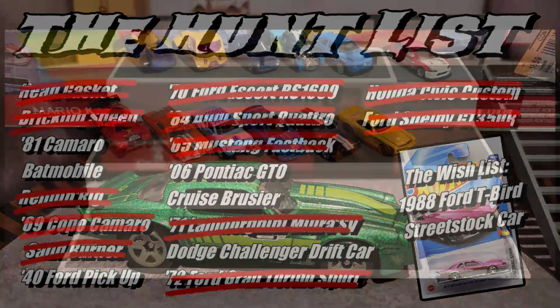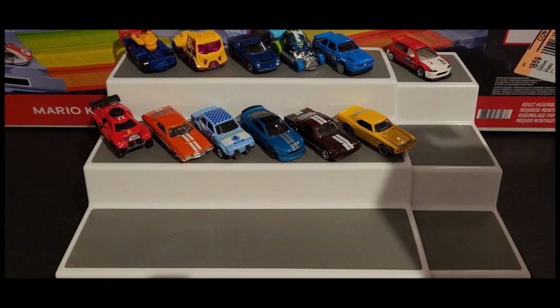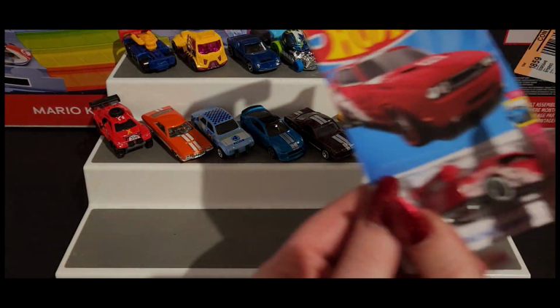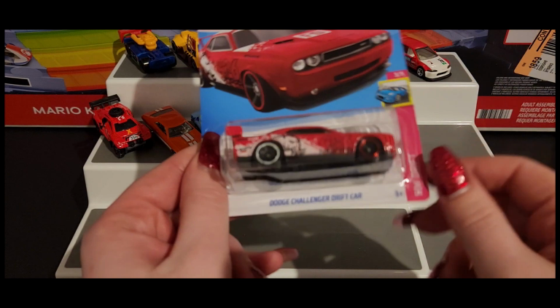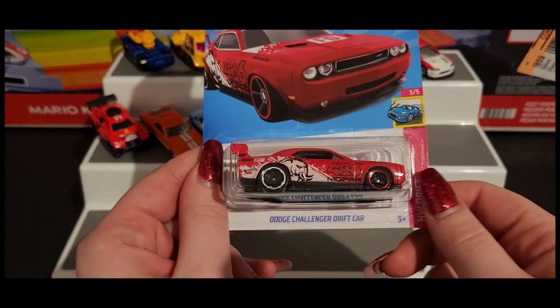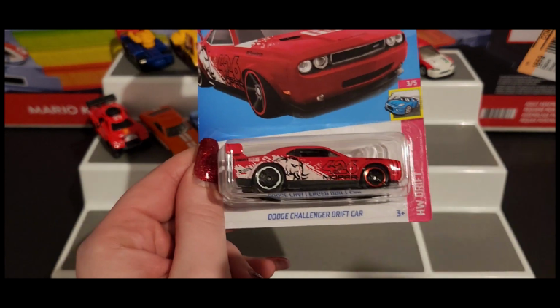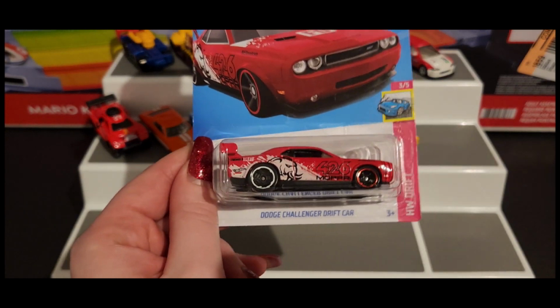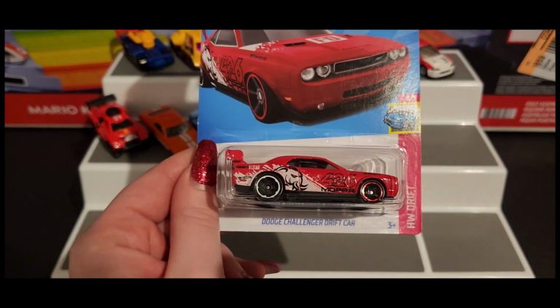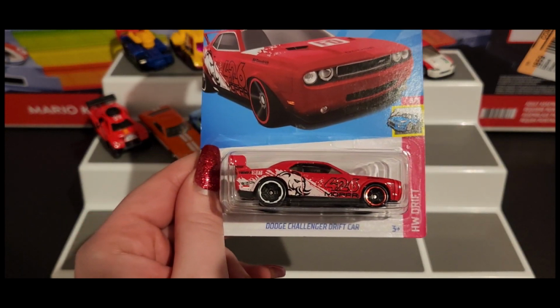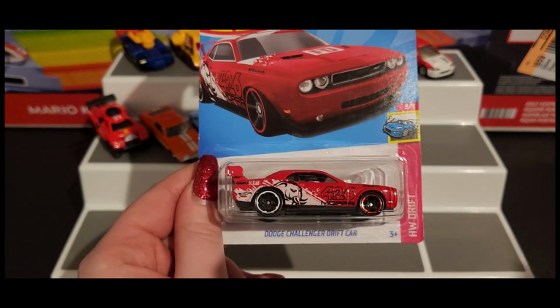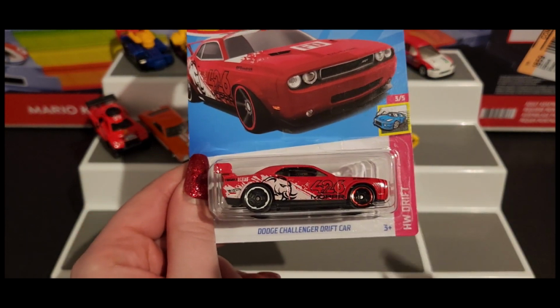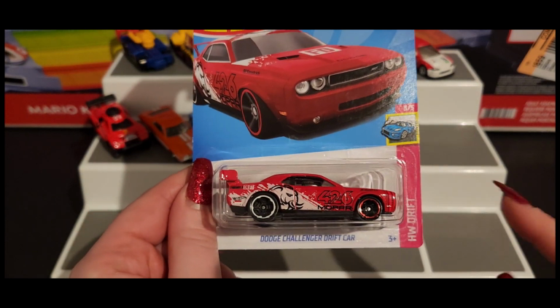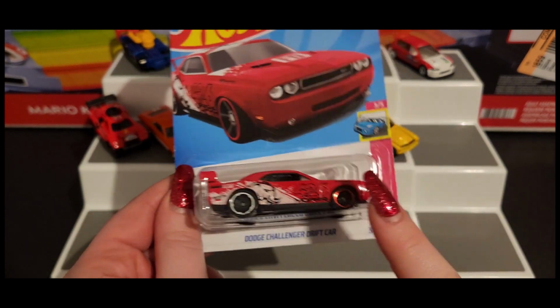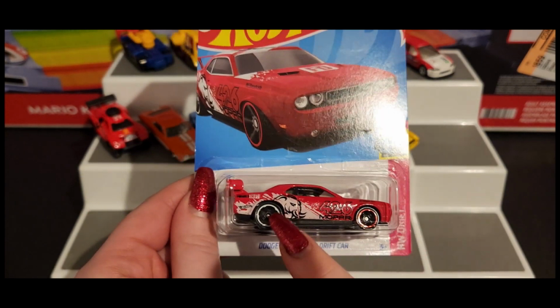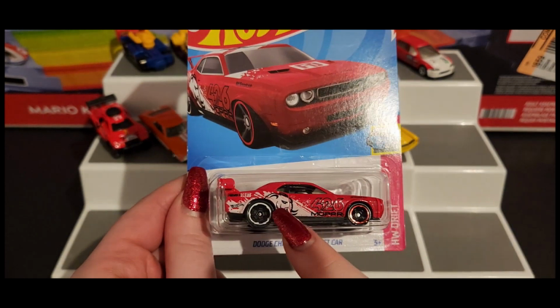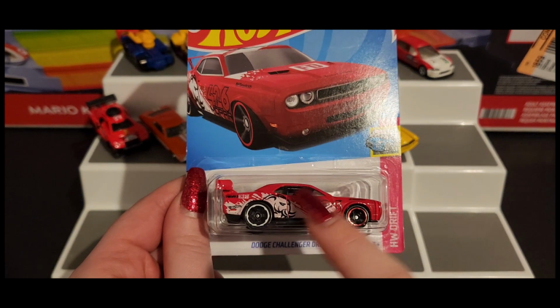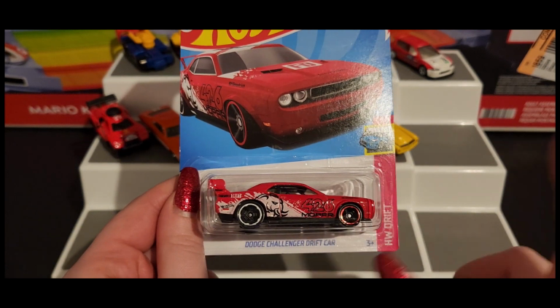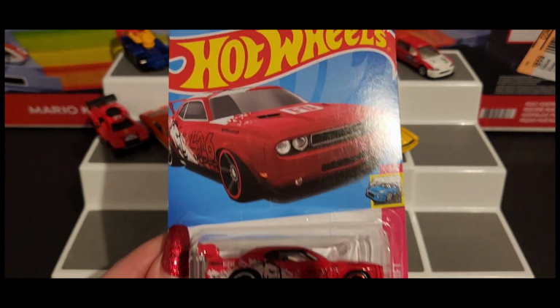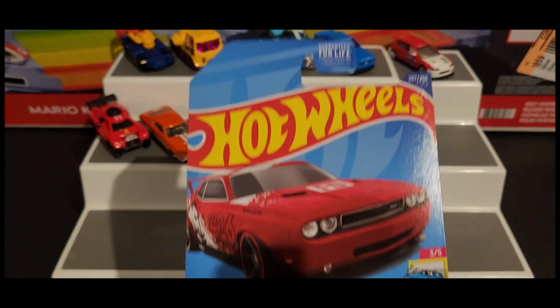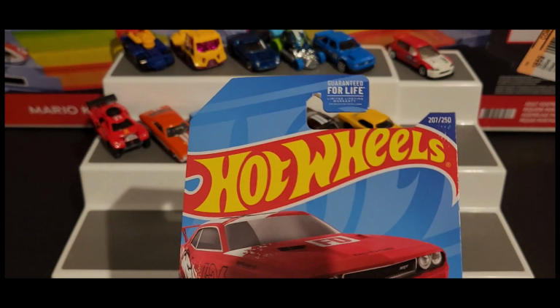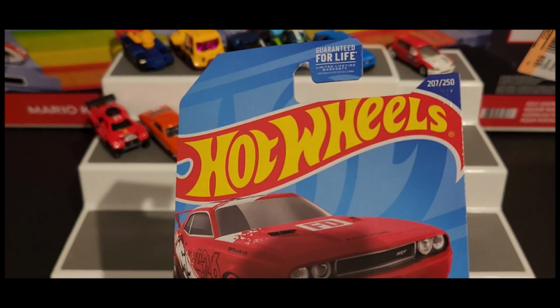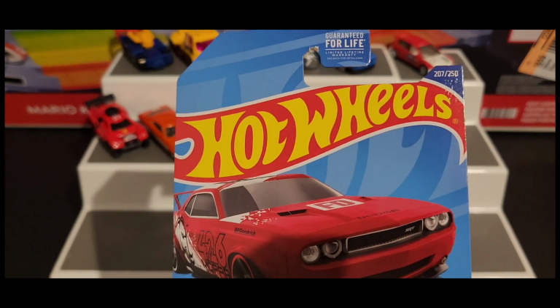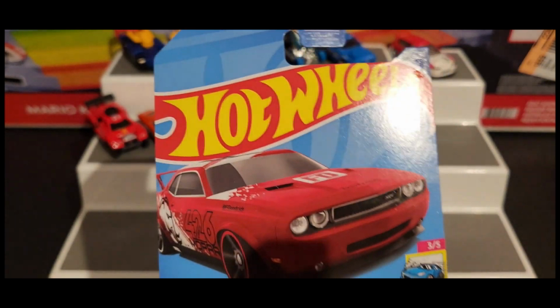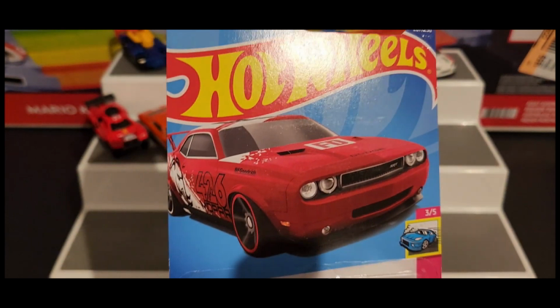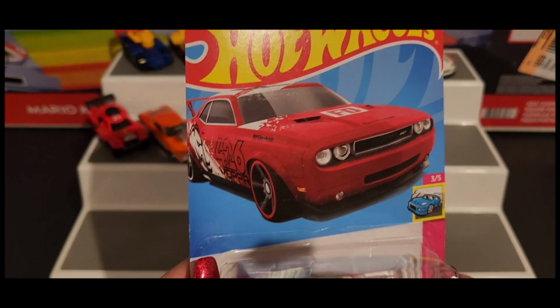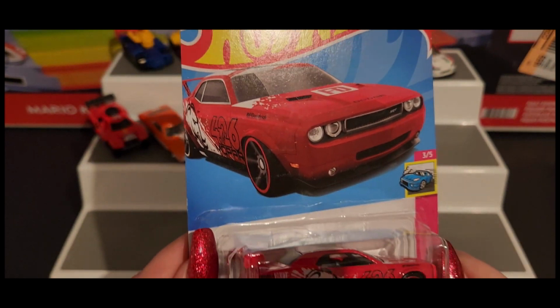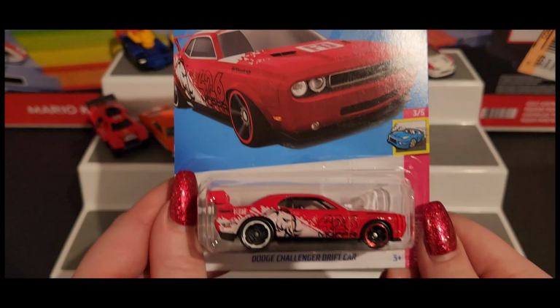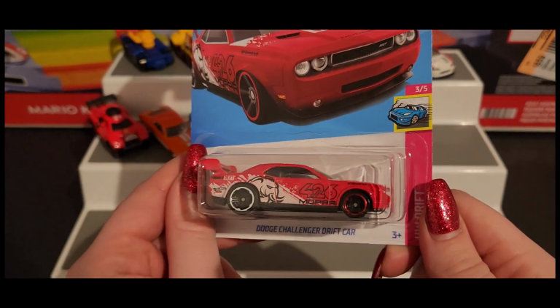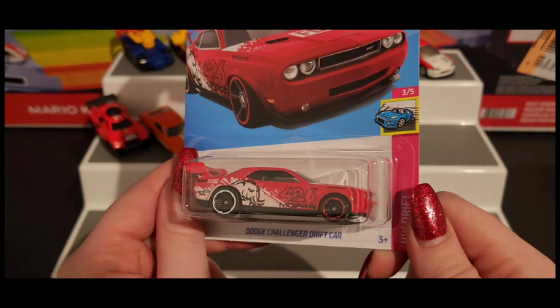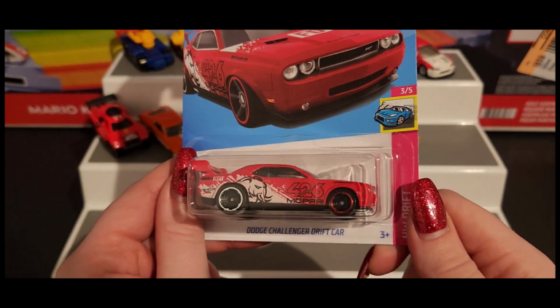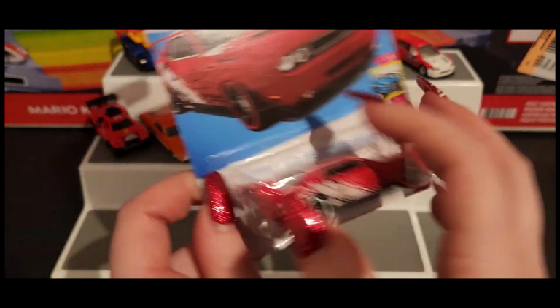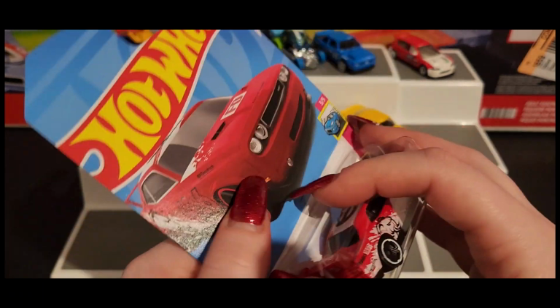Next up we have our Dodge Challenger Drift Car, which is a recolor as well. I'm pretty sure the colors are actually reversed on the other one, so it's more white than red with the red accents.